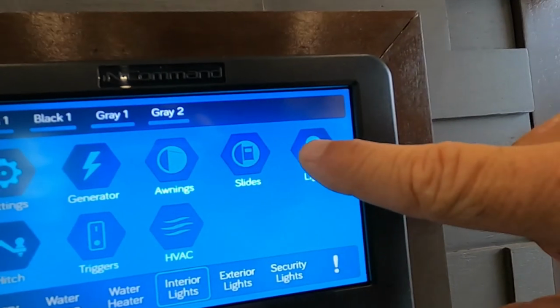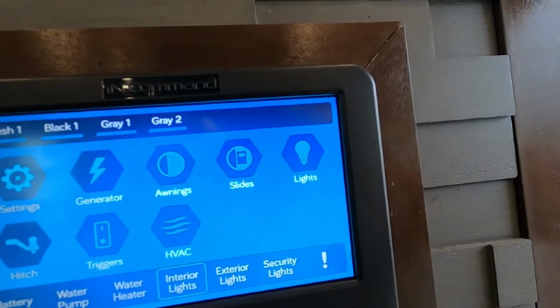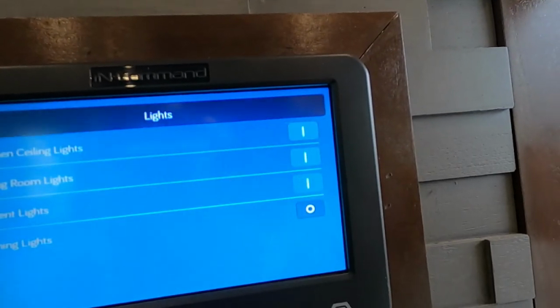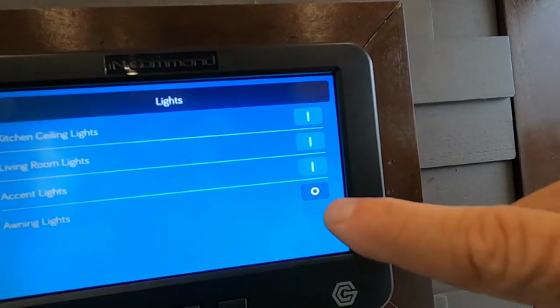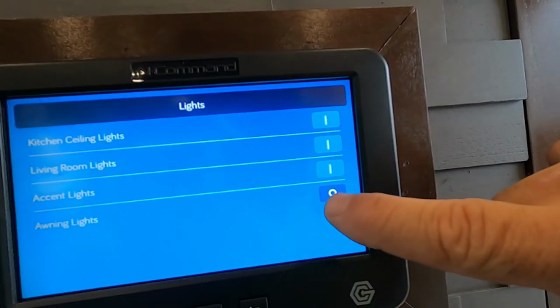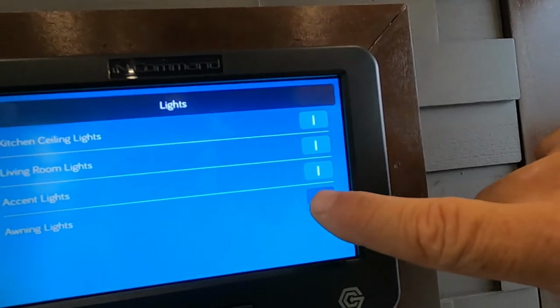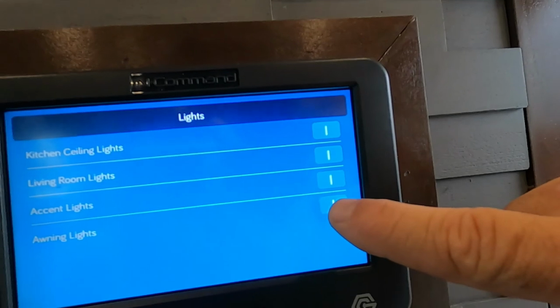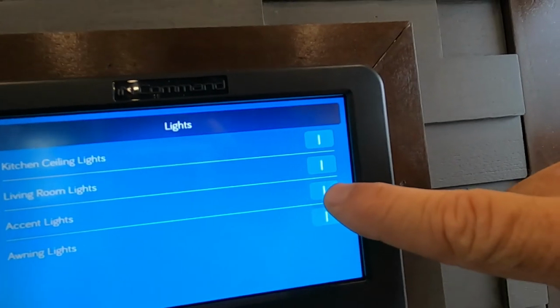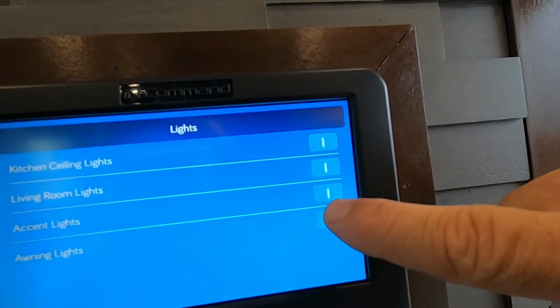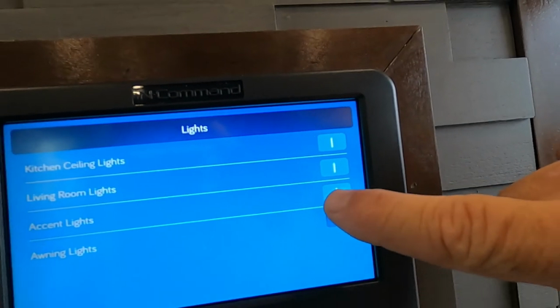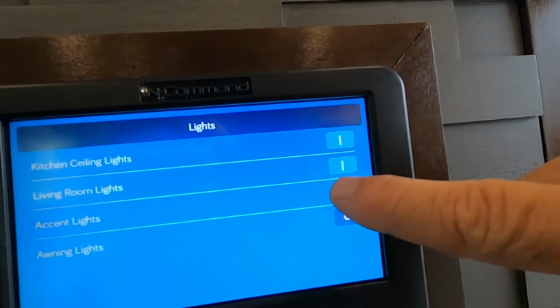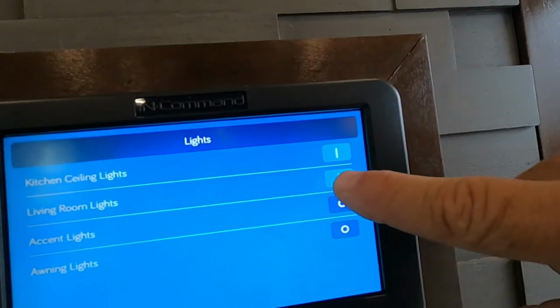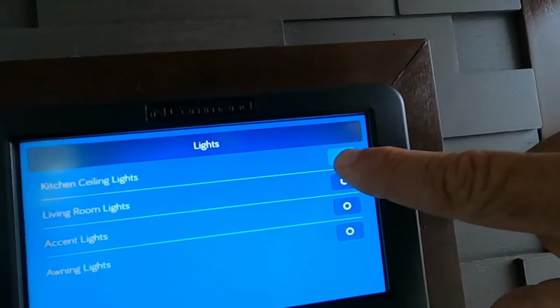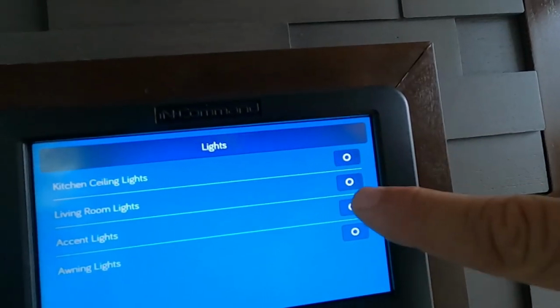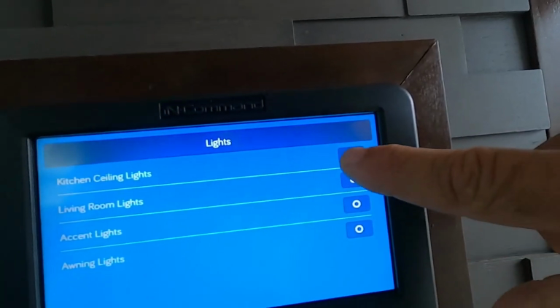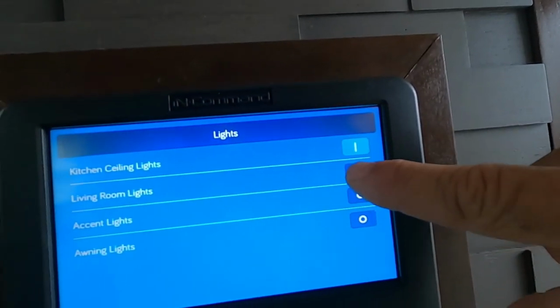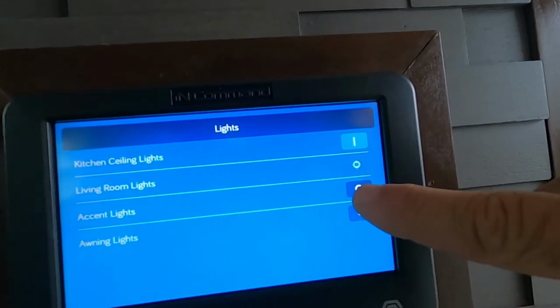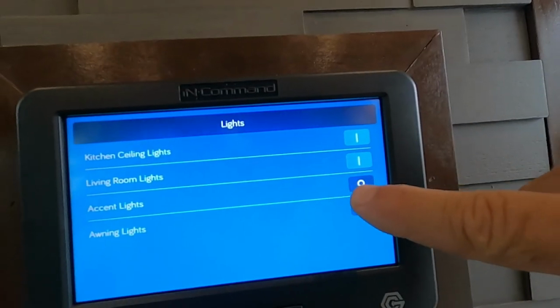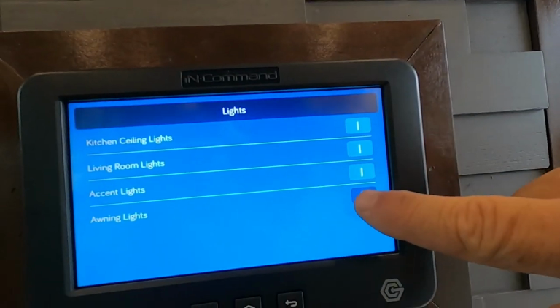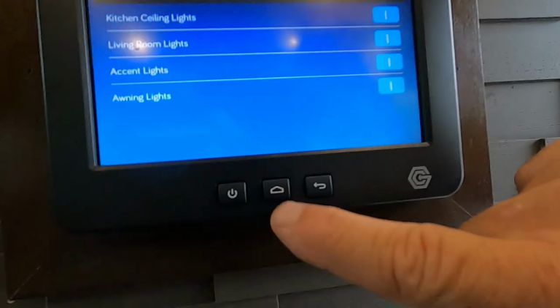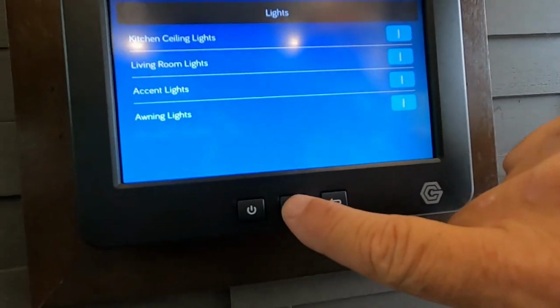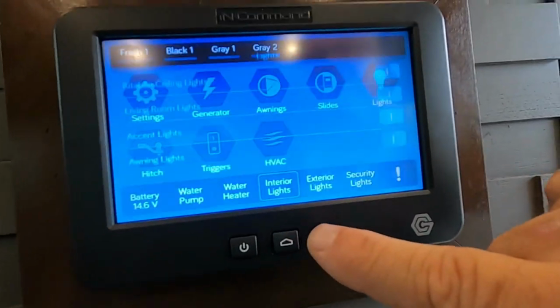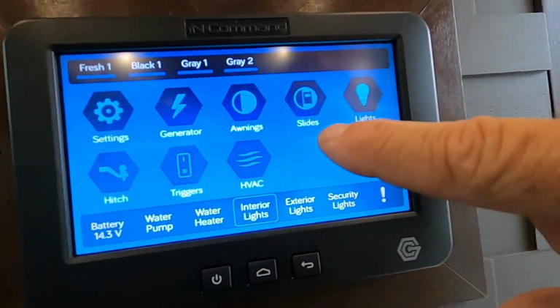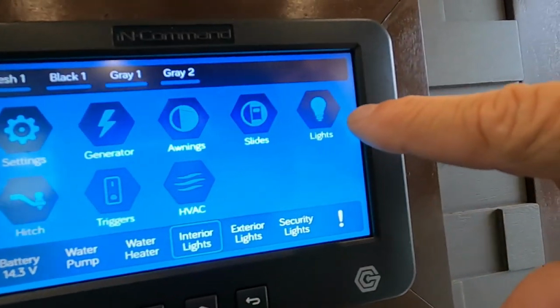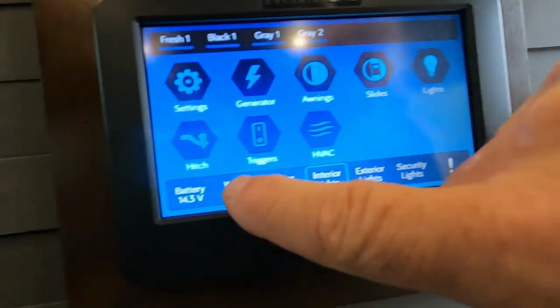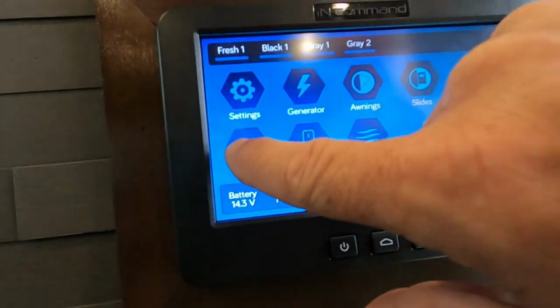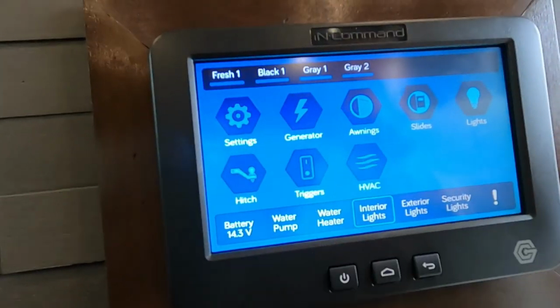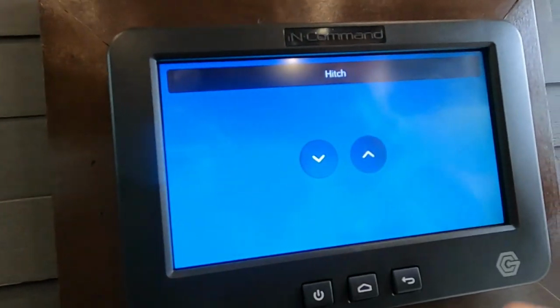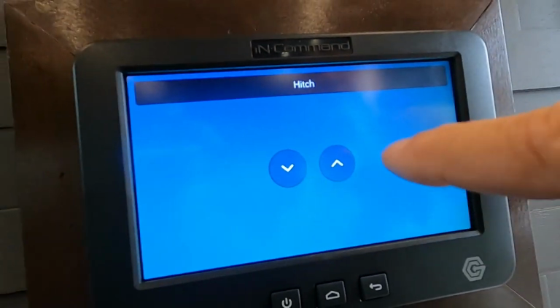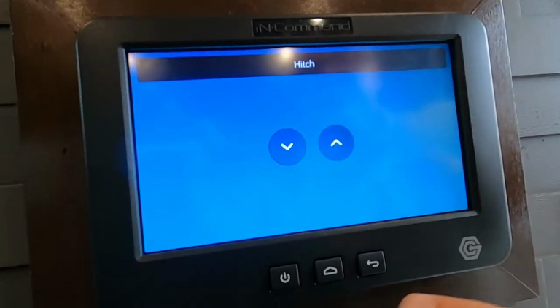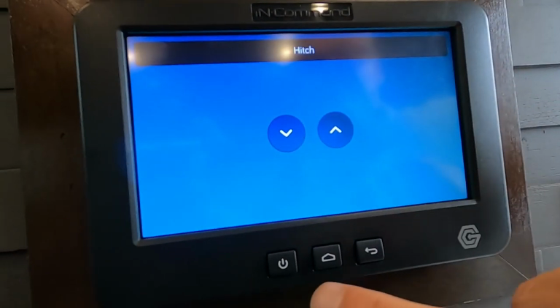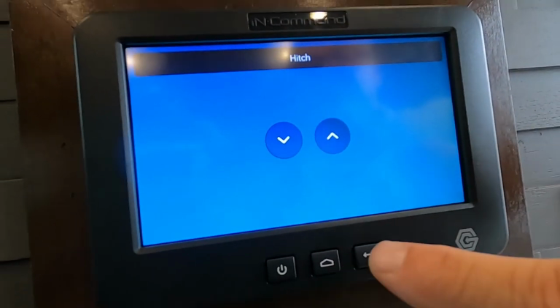From the control panel, you can turn on your awning lights or turn off all your lighting. Go back to Home. Here's your Hitch section — you can bring your hitch up and down from here.